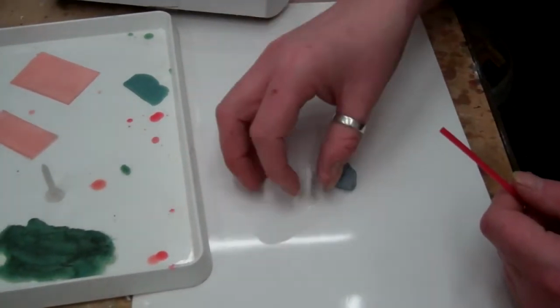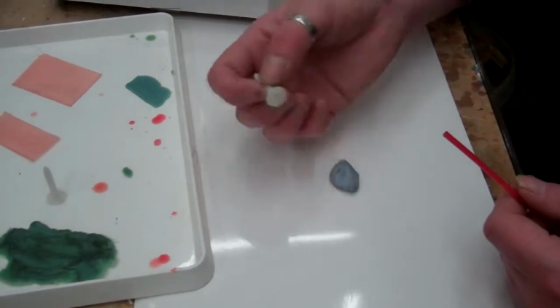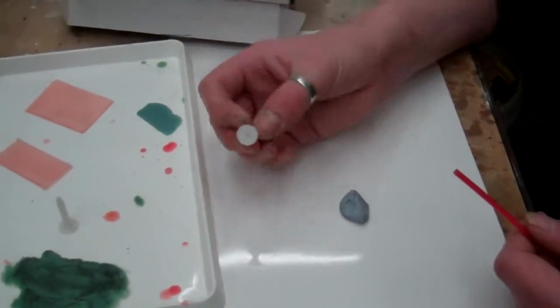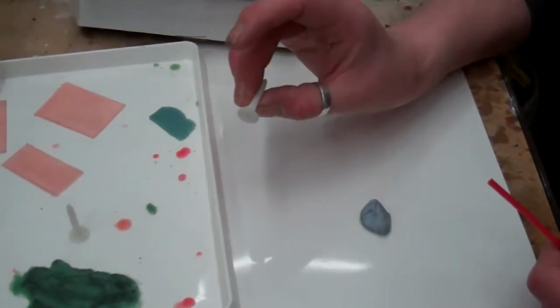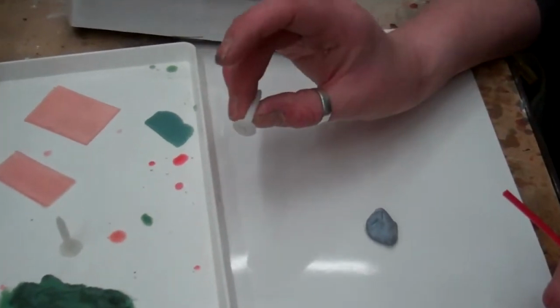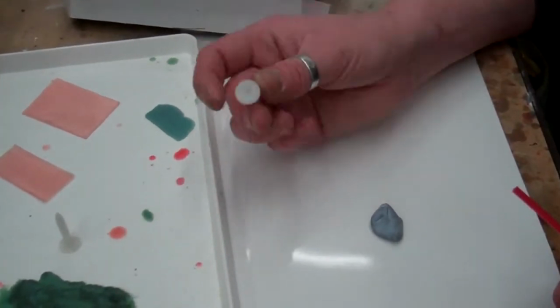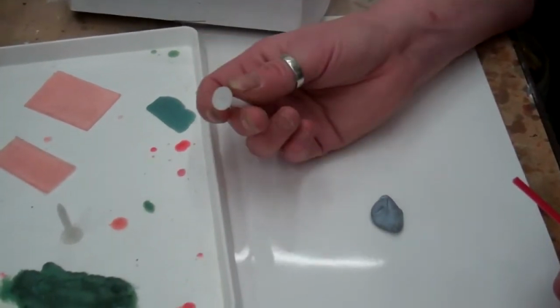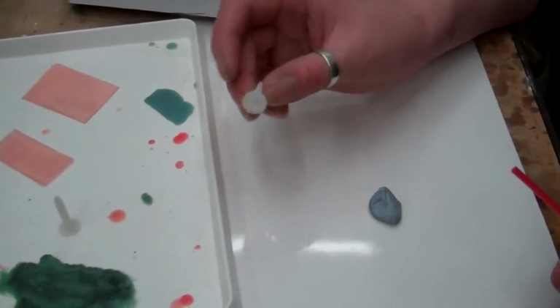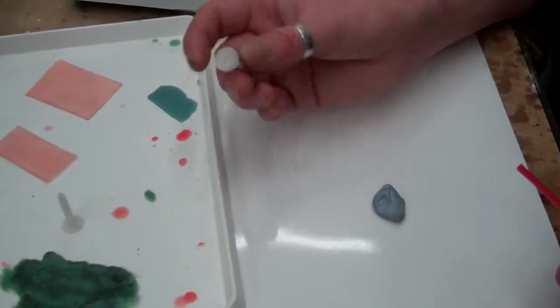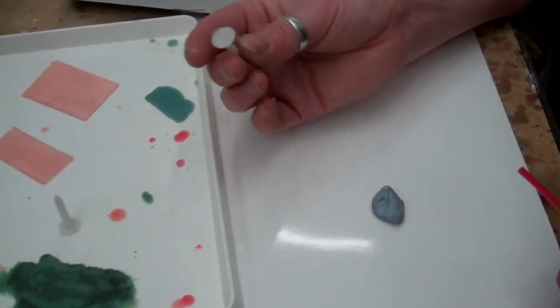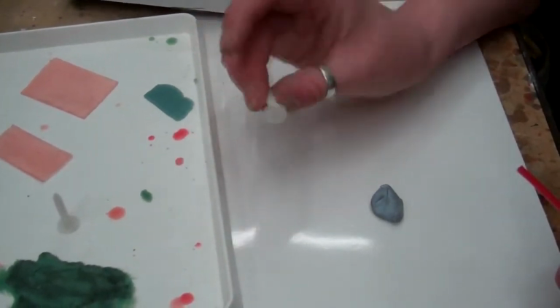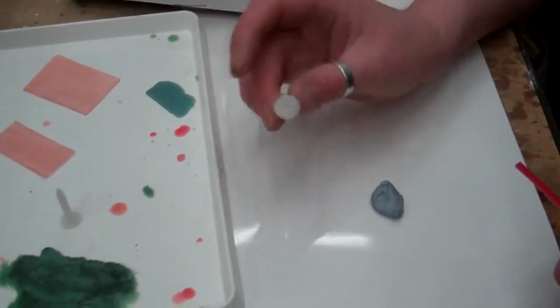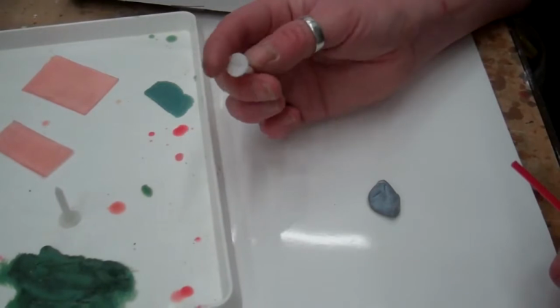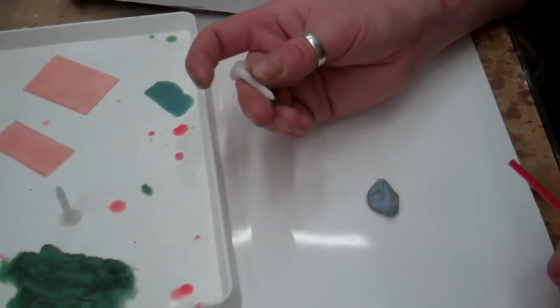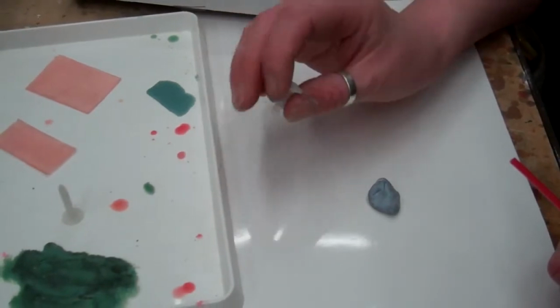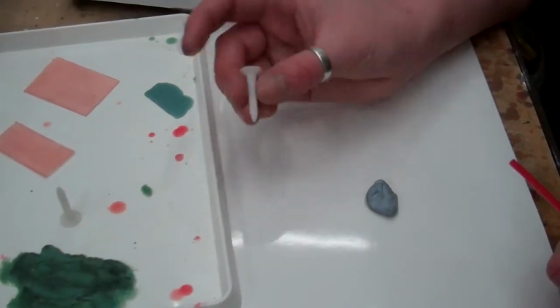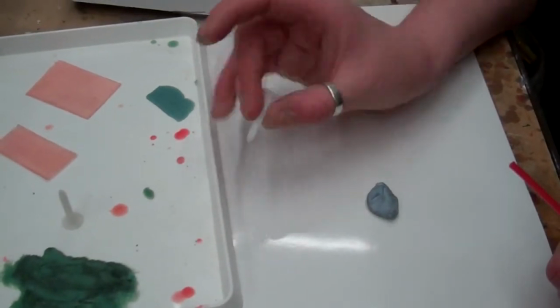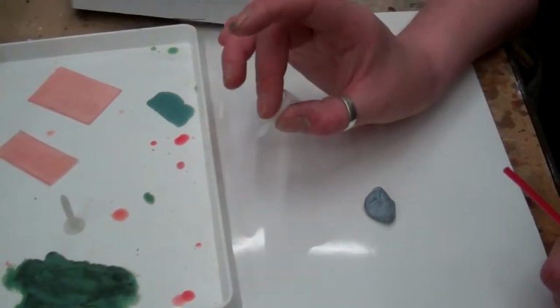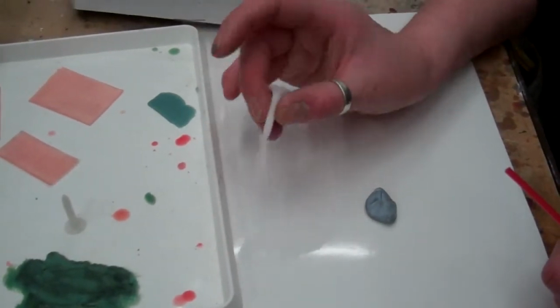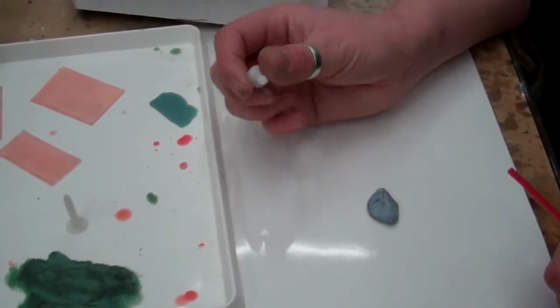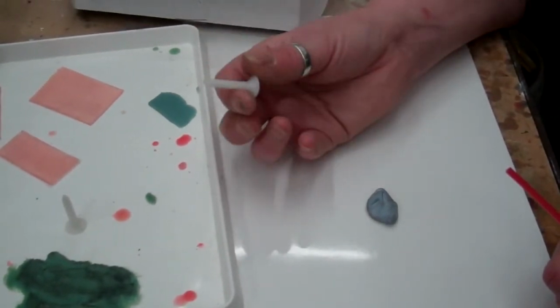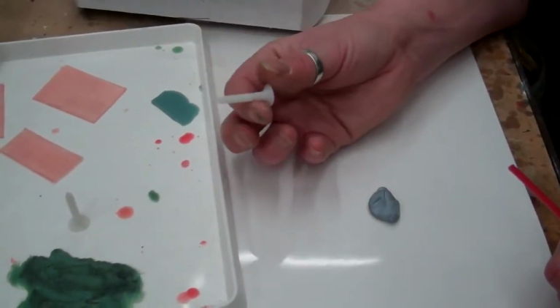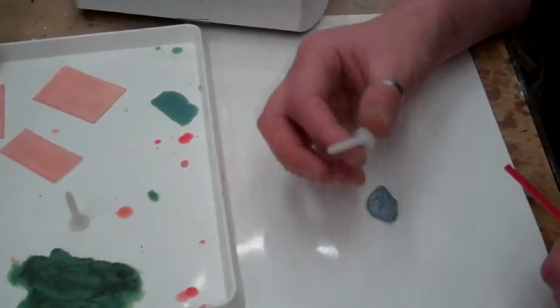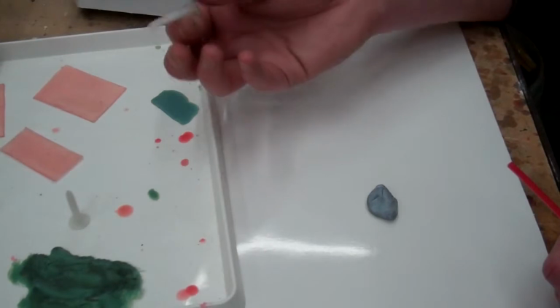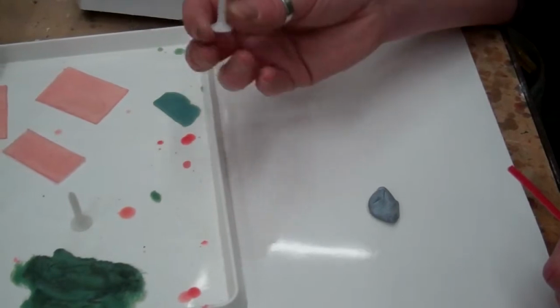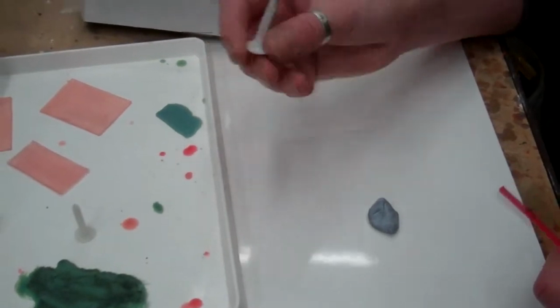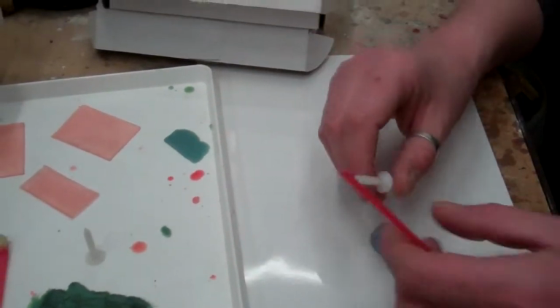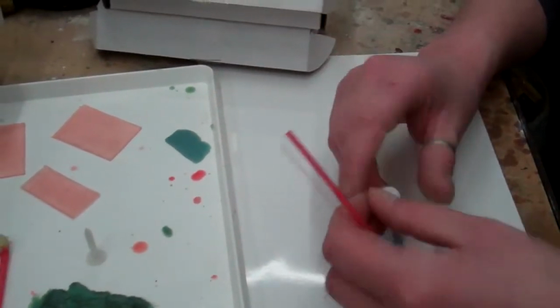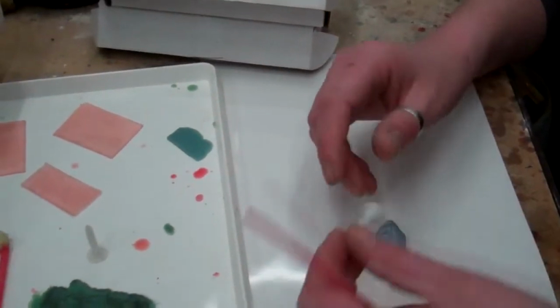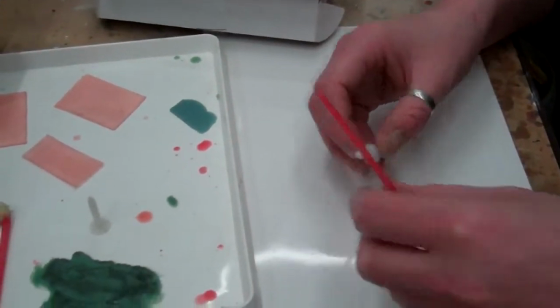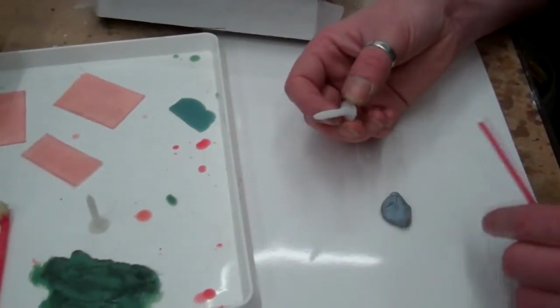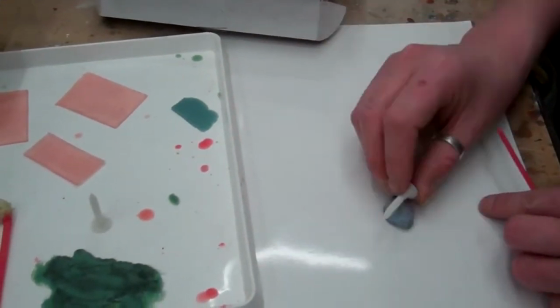This is one of the students' rapid prototype models. These are good because we can cast directly from them rather than having to make a different model afterwards. You can just hand me these and cast them into metal straight away.